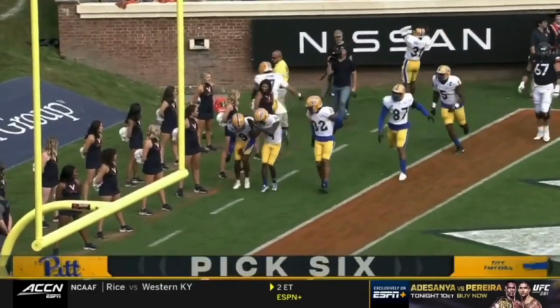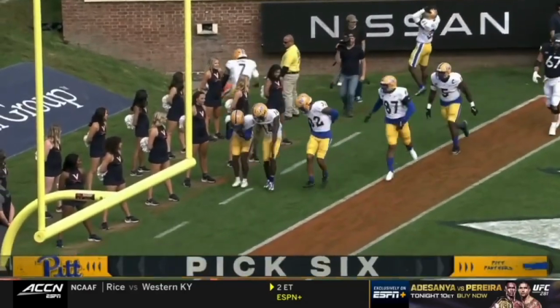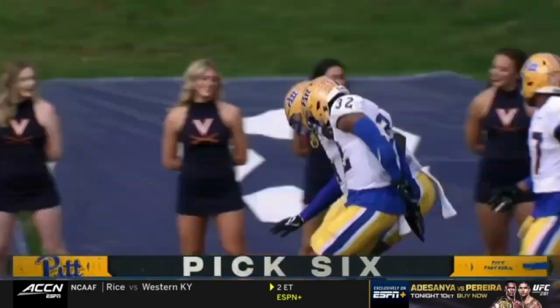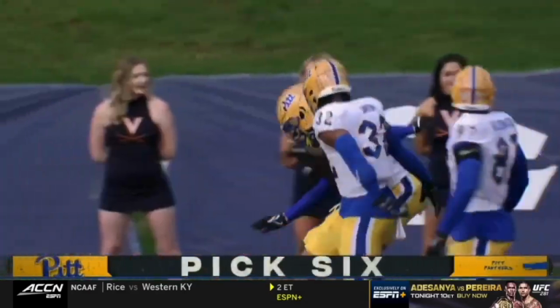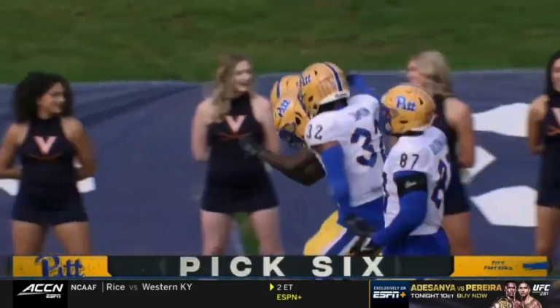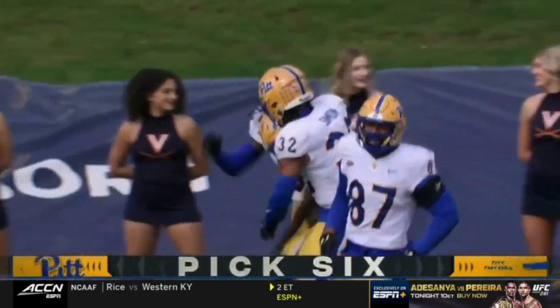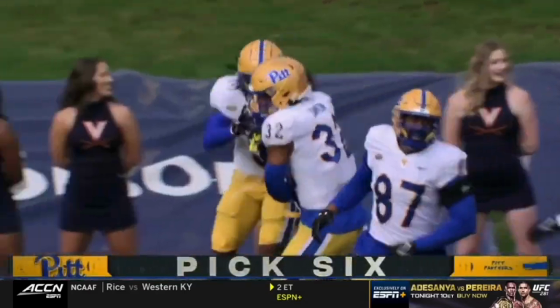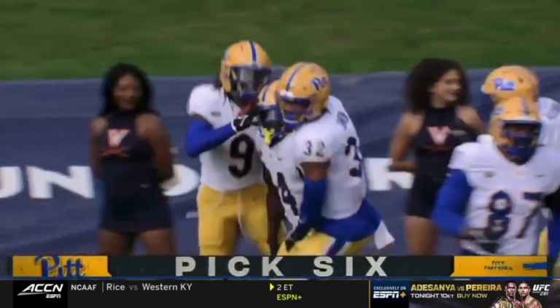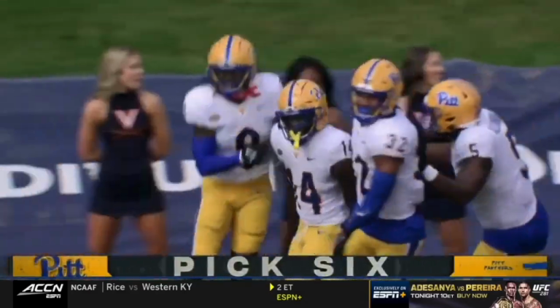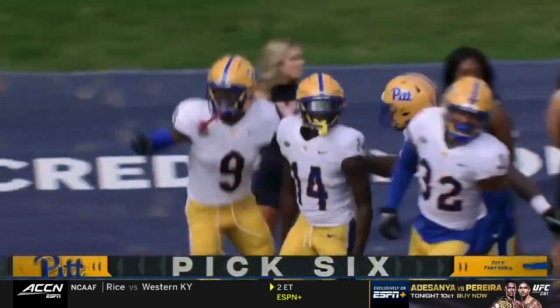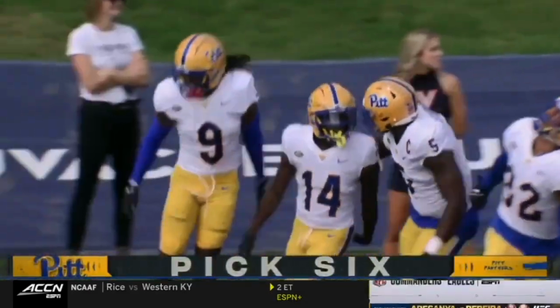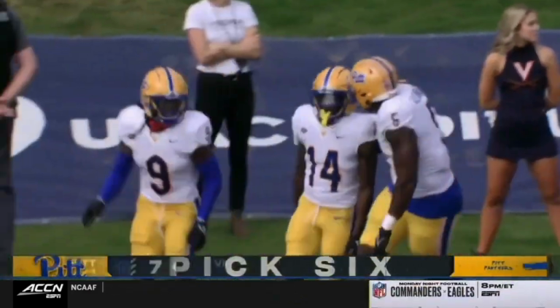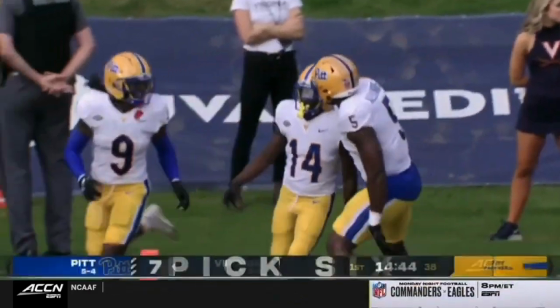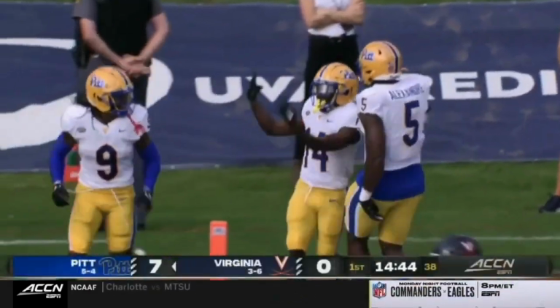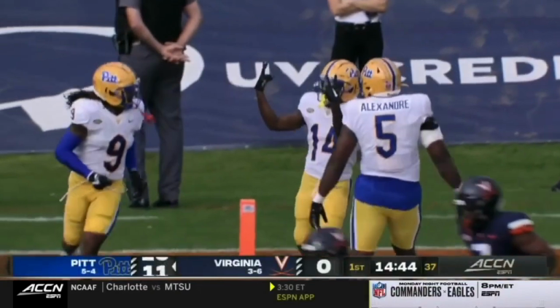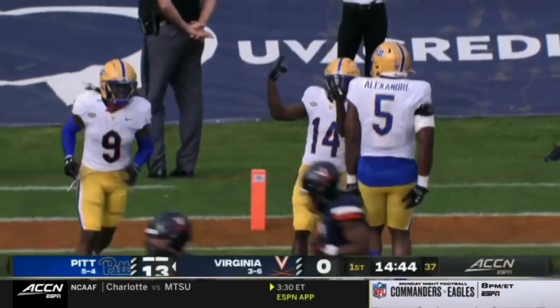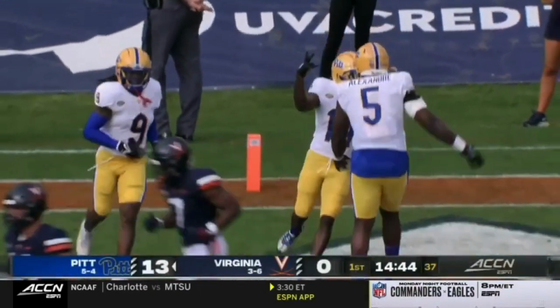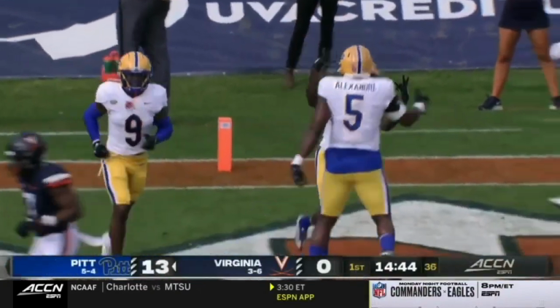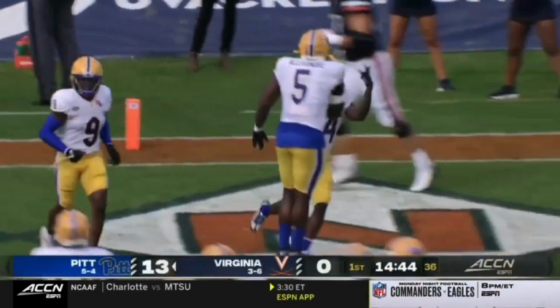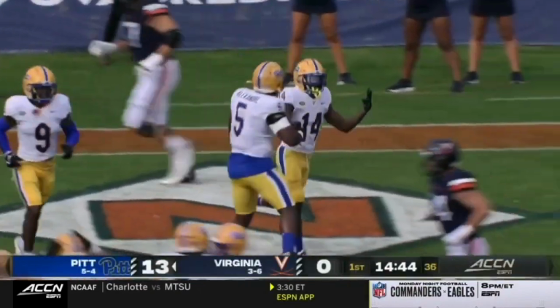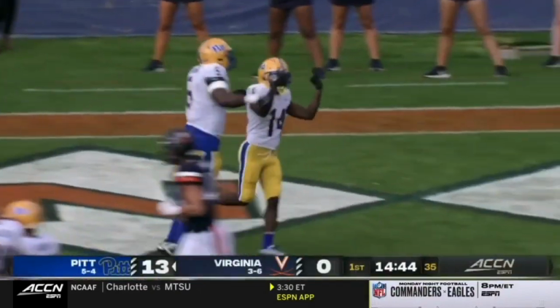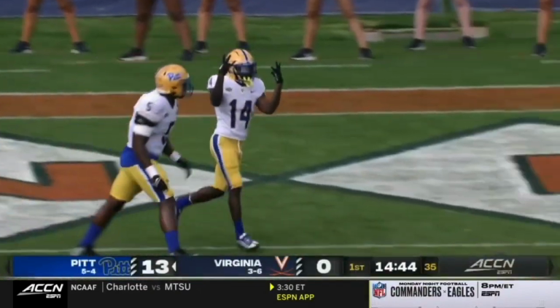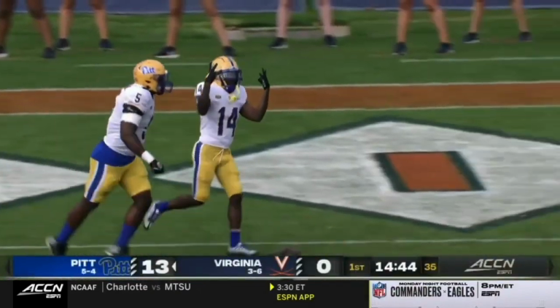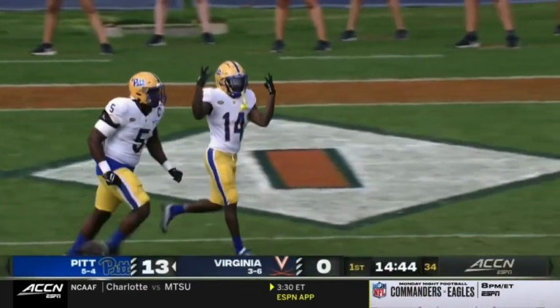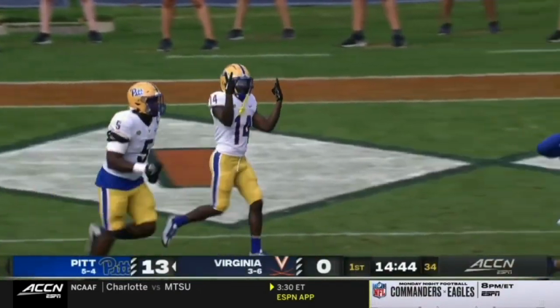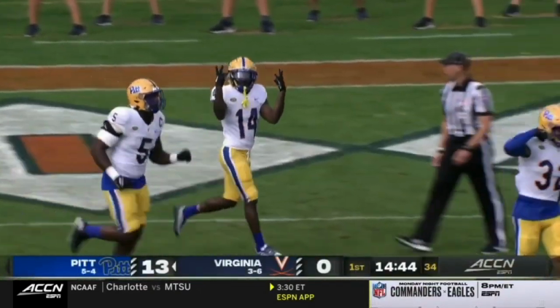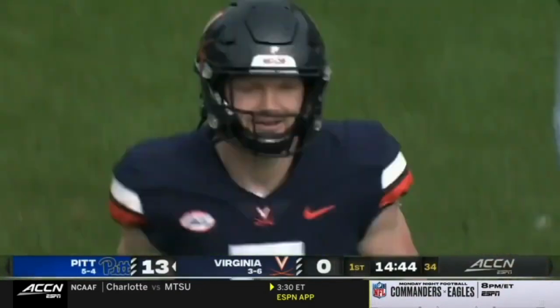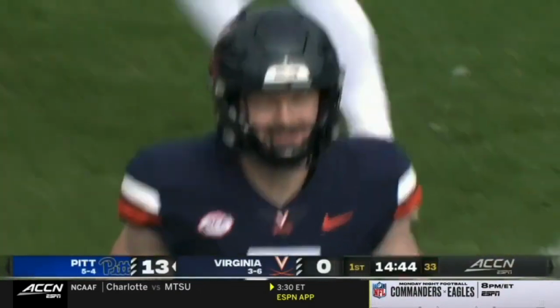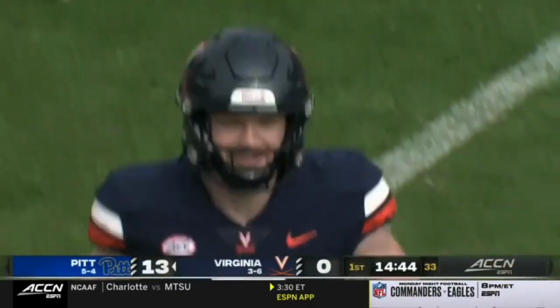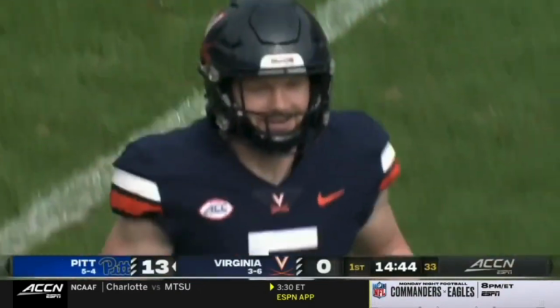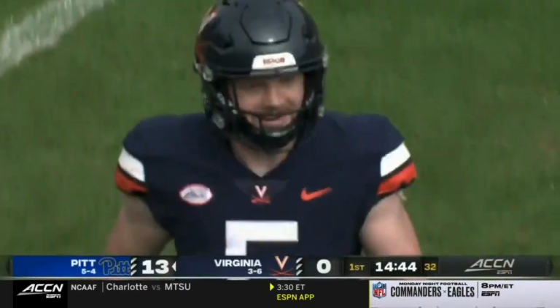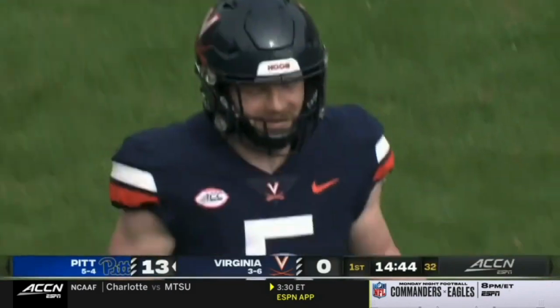Unbelievable start to the day for this Pitt defense. Two plays, two touchdowns for the defensive side of the football. Both corners have a pick six.